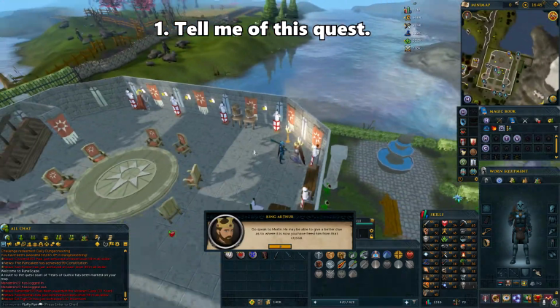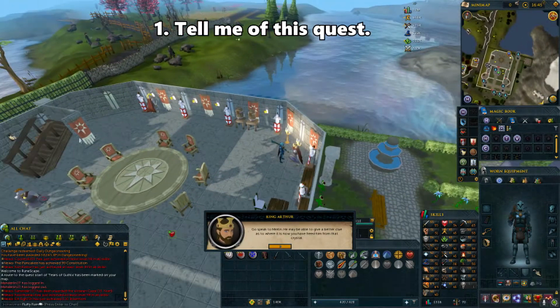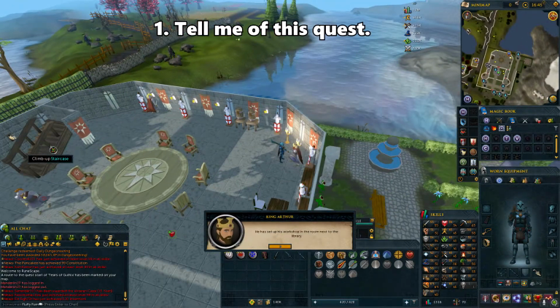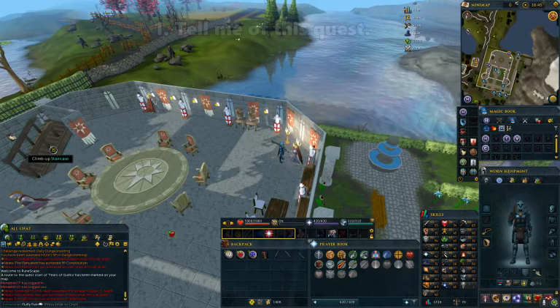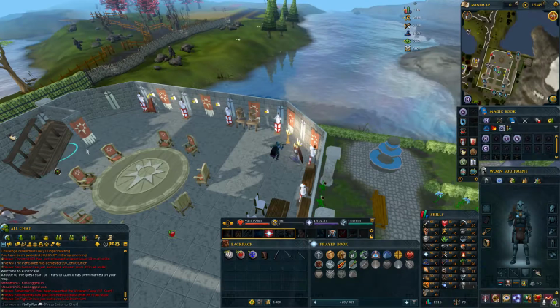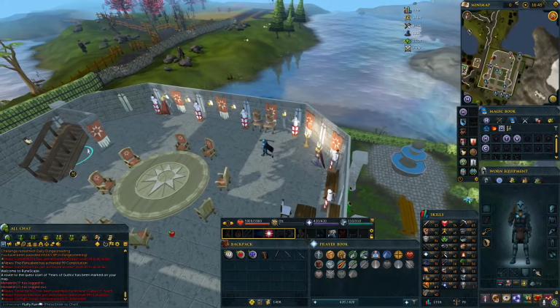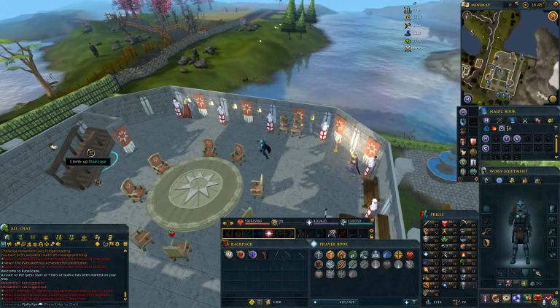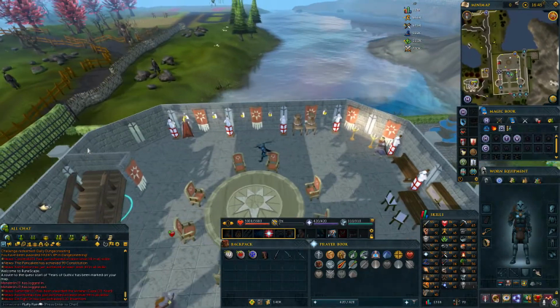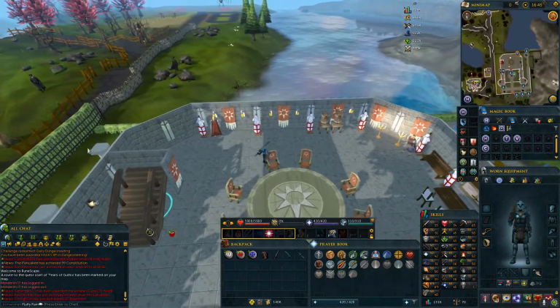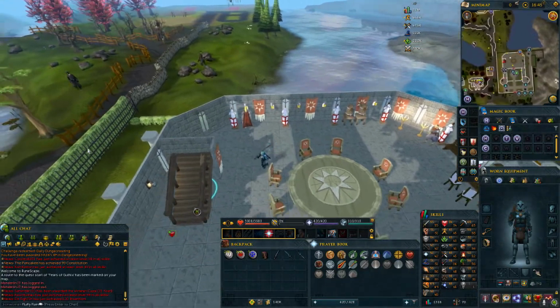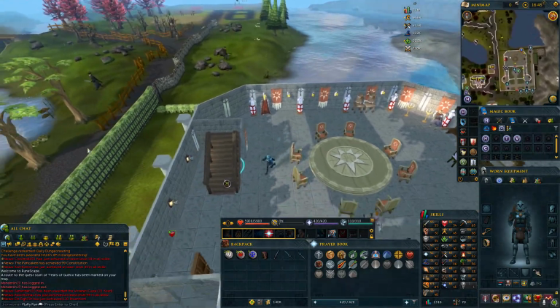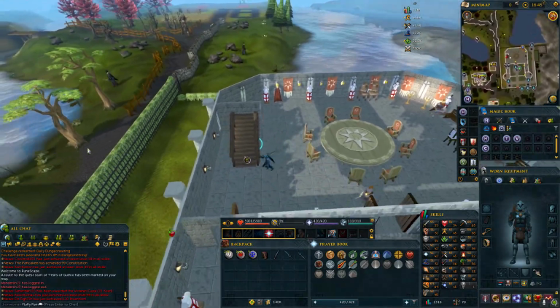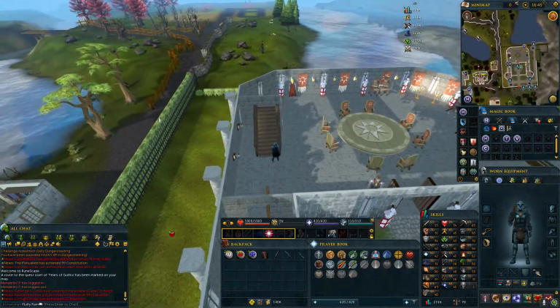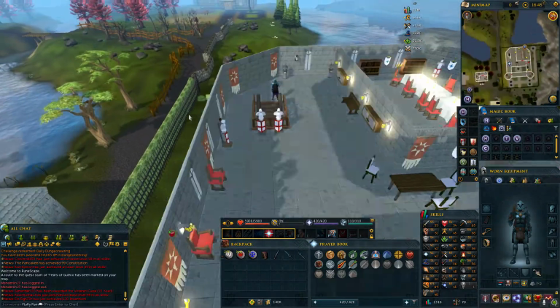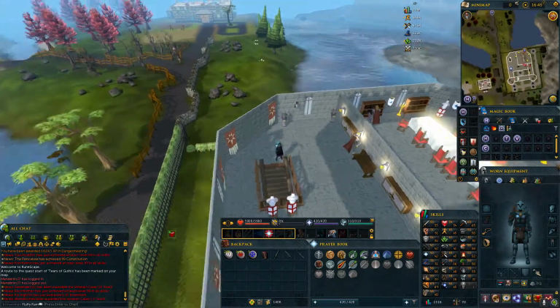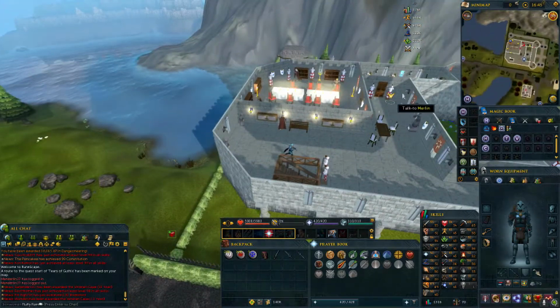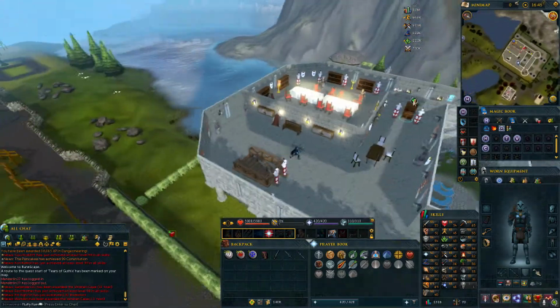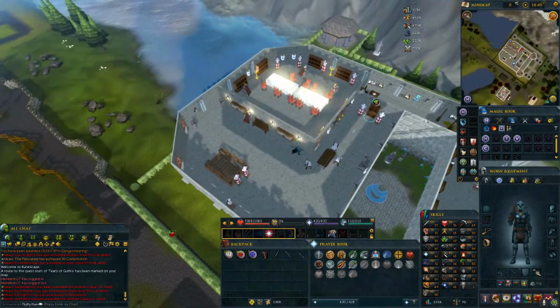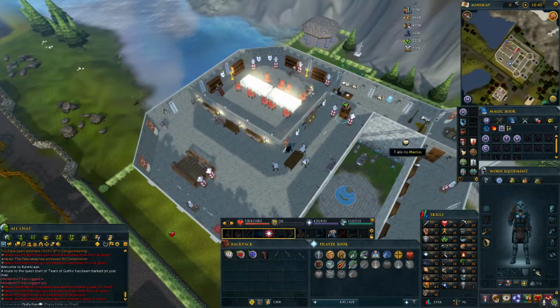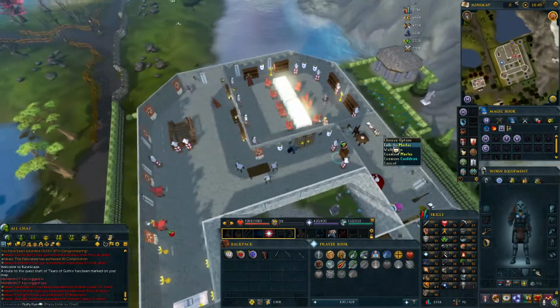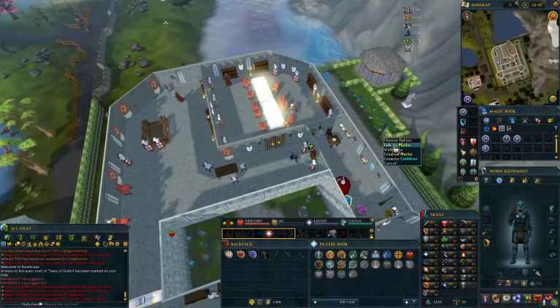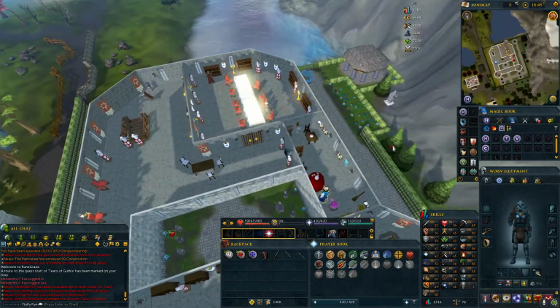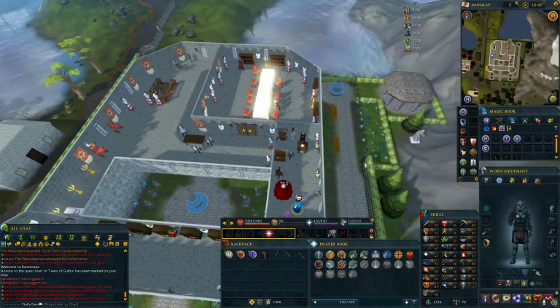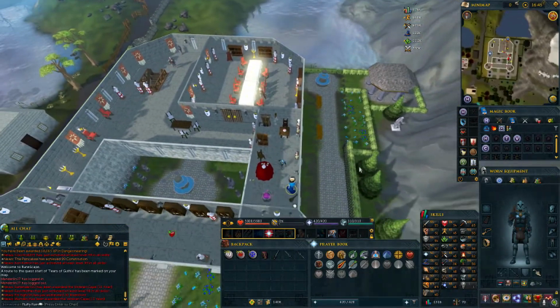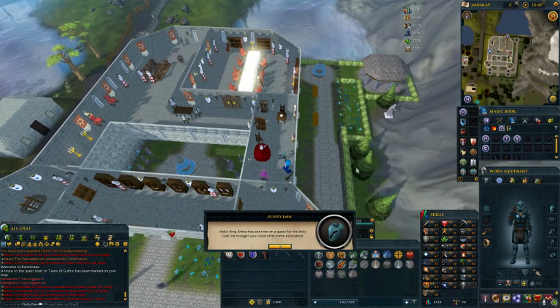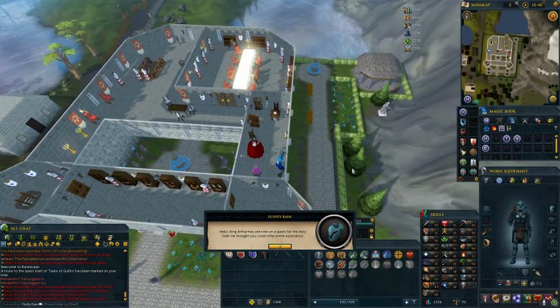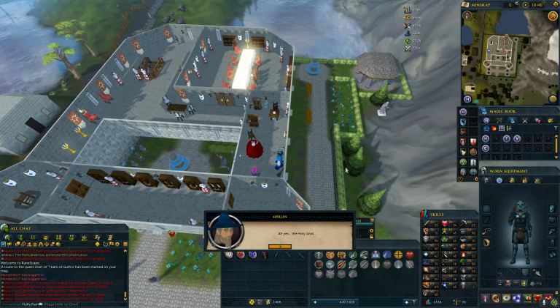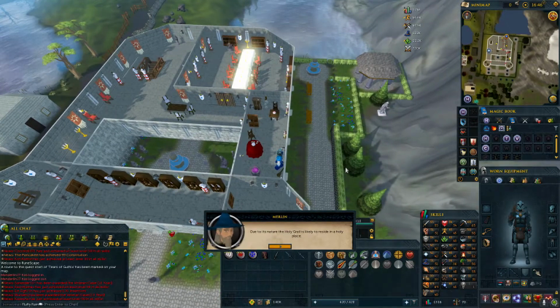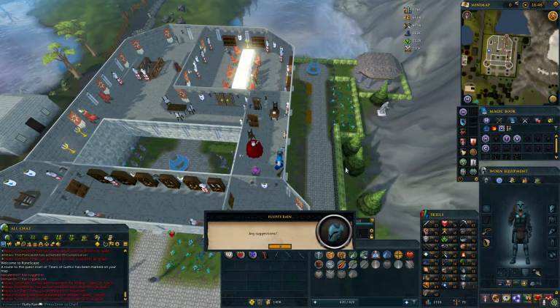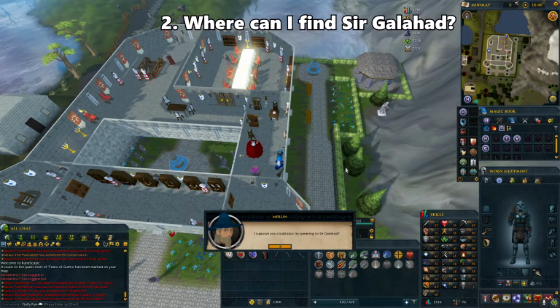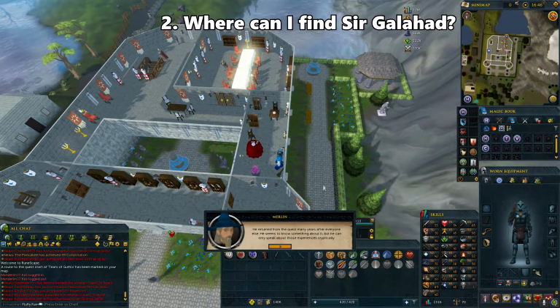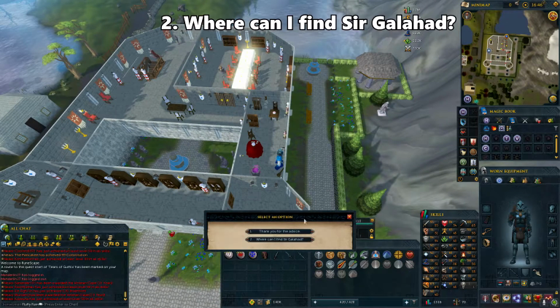Now climb up the stairs to the west. Enter the easternmost room and talk to Merlin. Choose the second option.